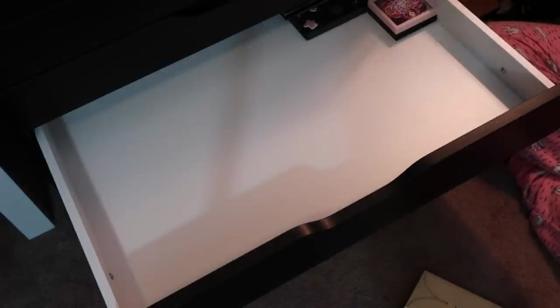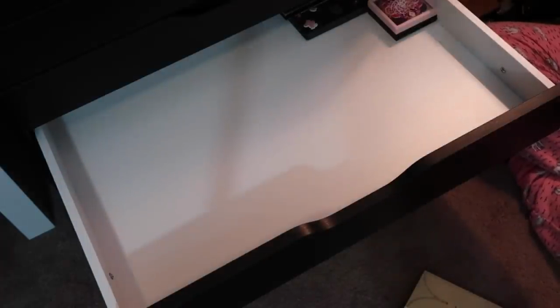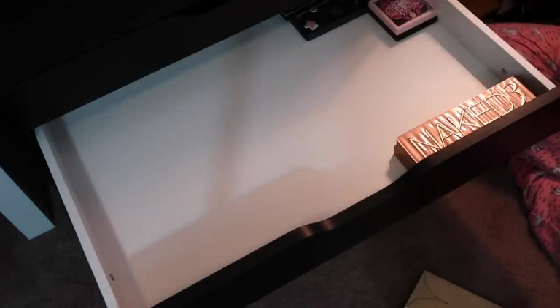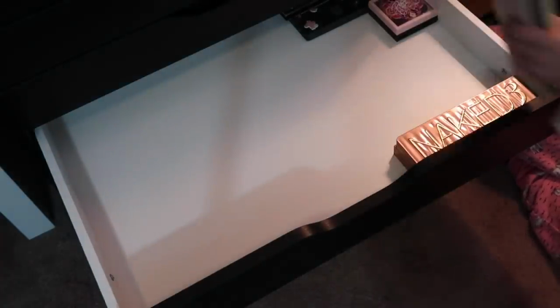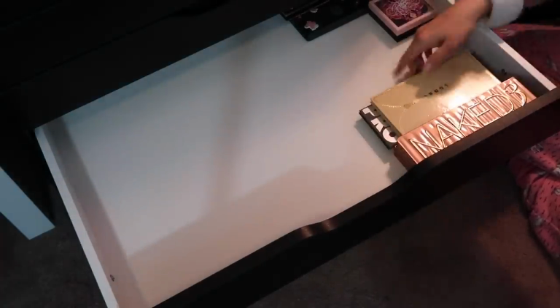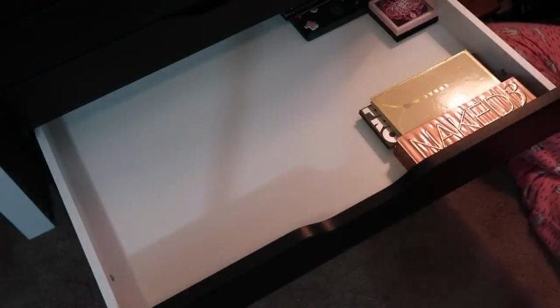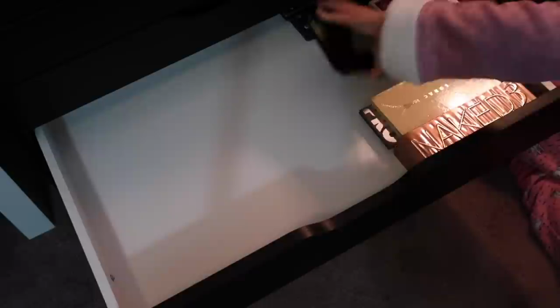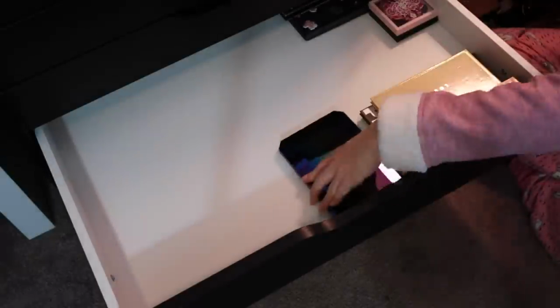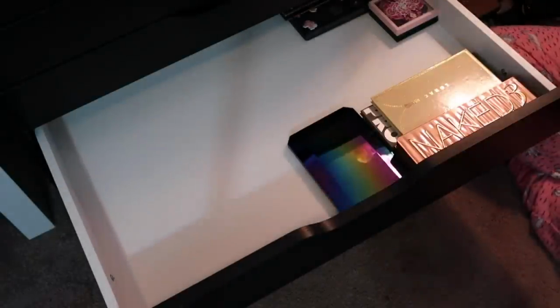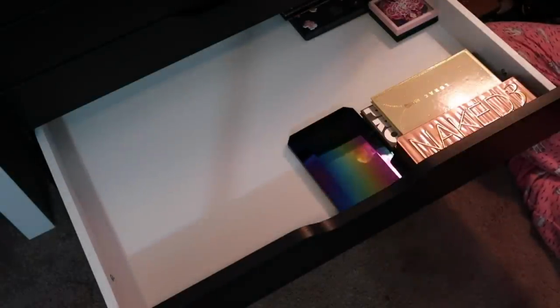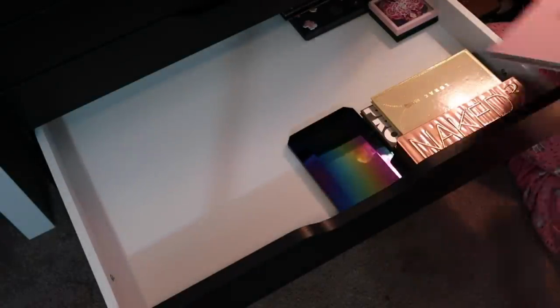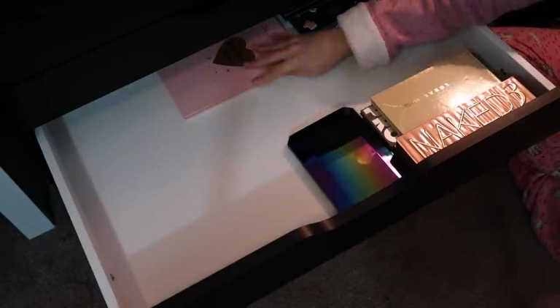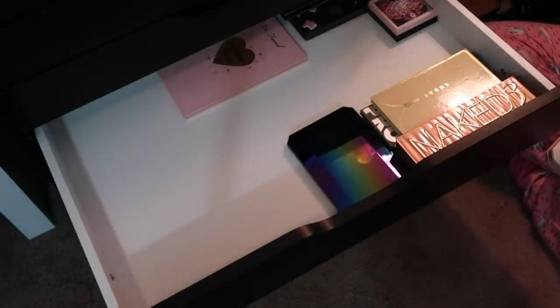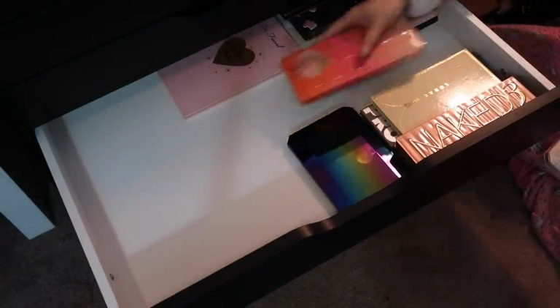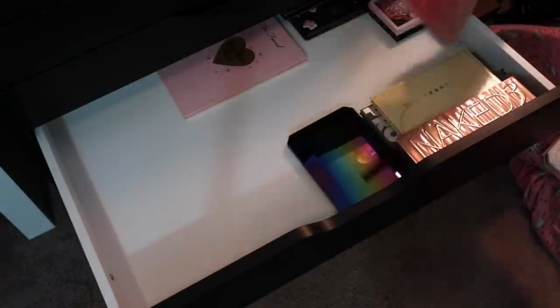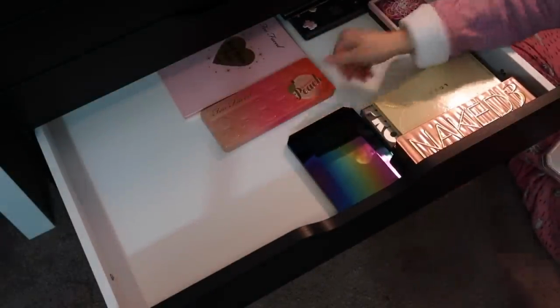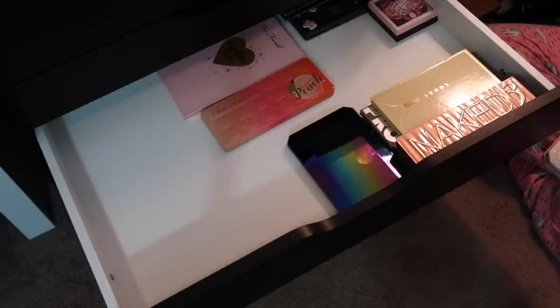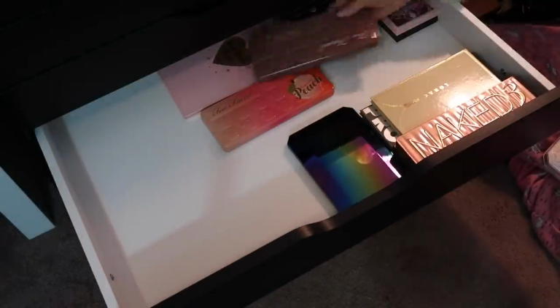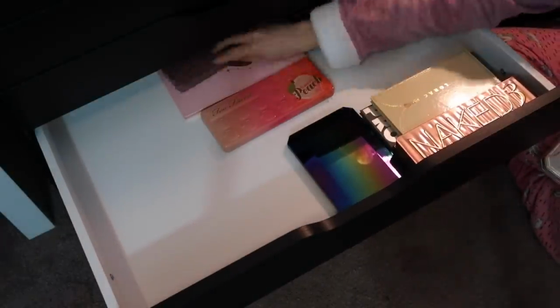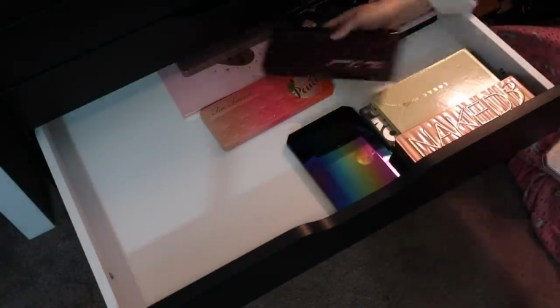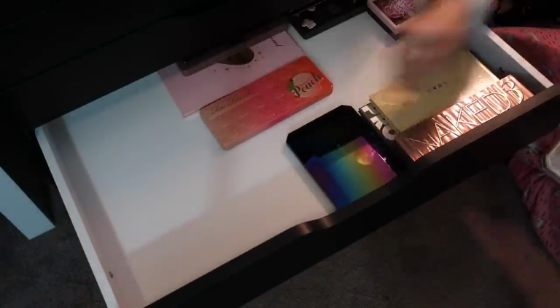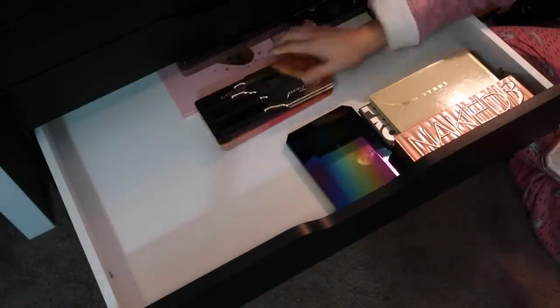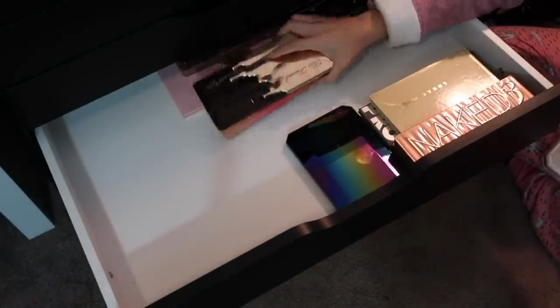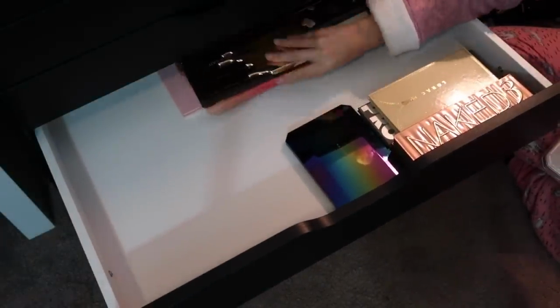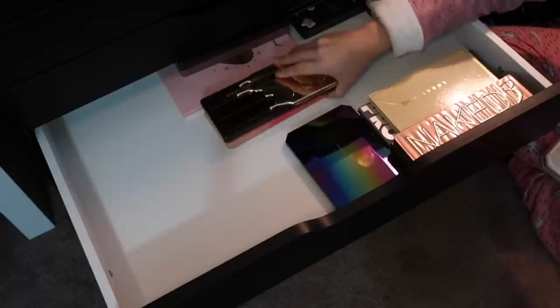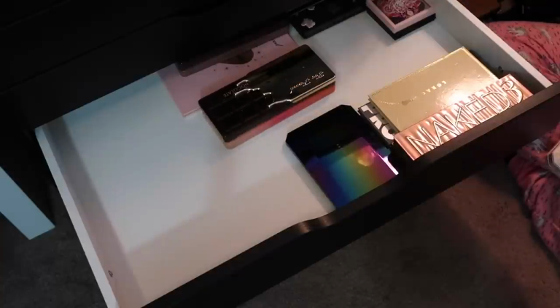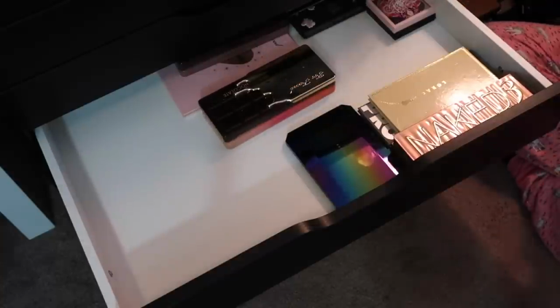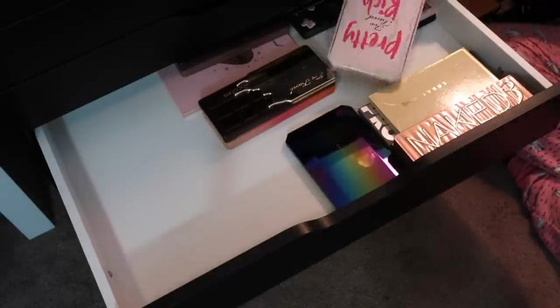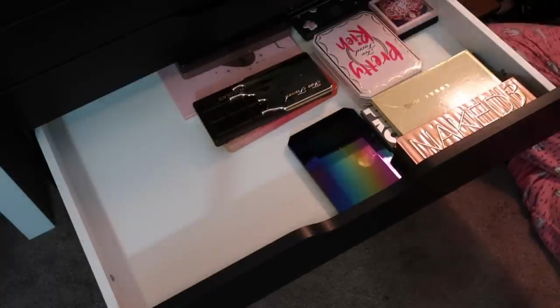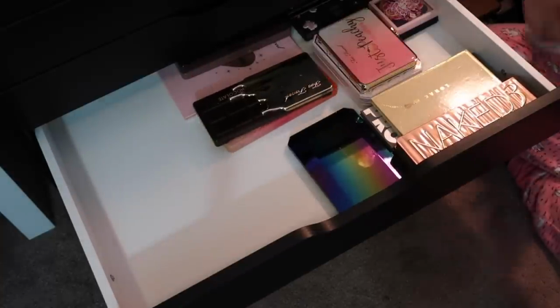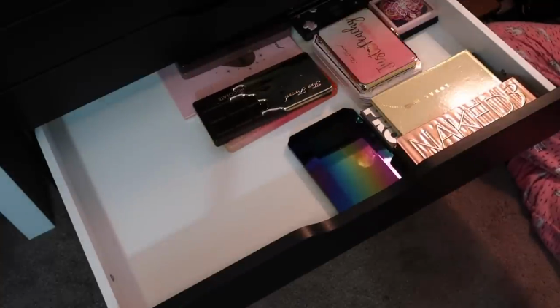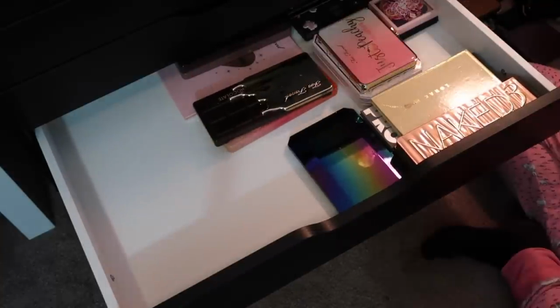Moving up to the next drawer, we have more of my most-used high-end brand products — so I'll have like Too Faced, Lorac, Urban Decay, Fenty, MAC — brands of that type of nature.